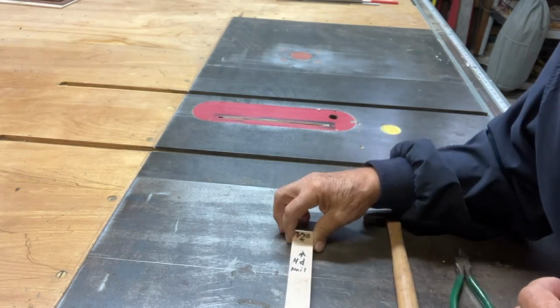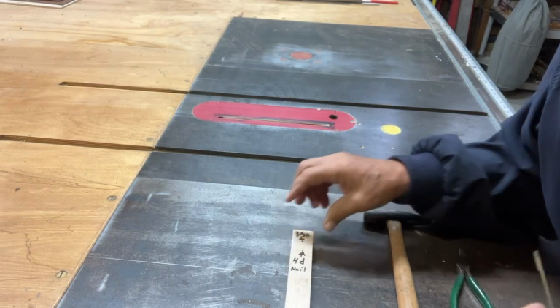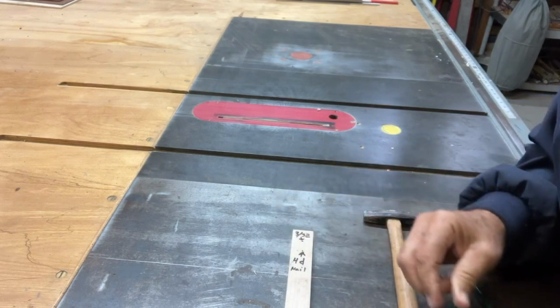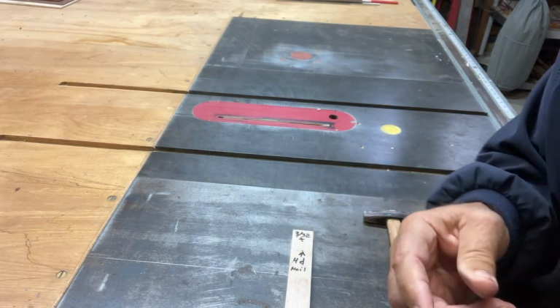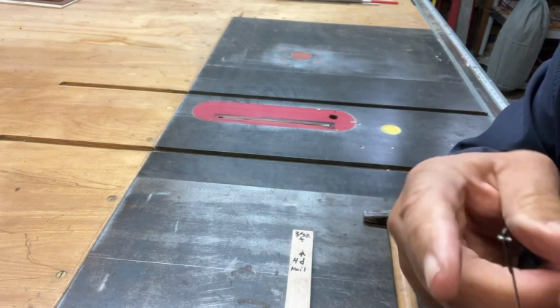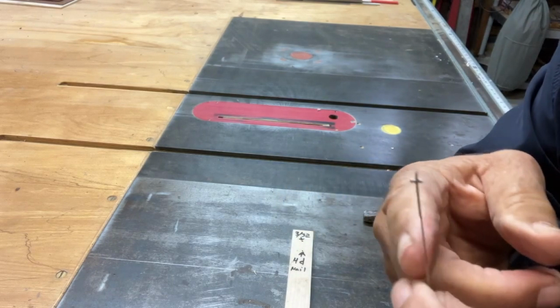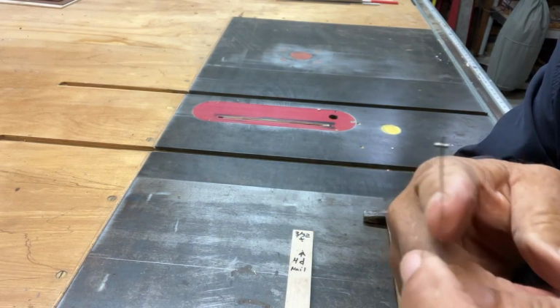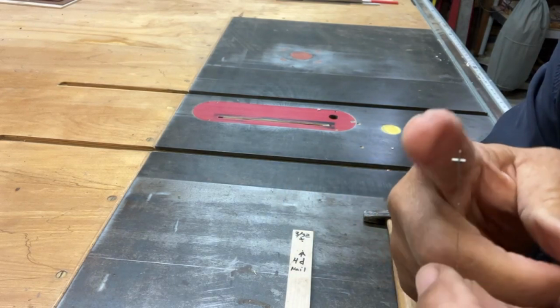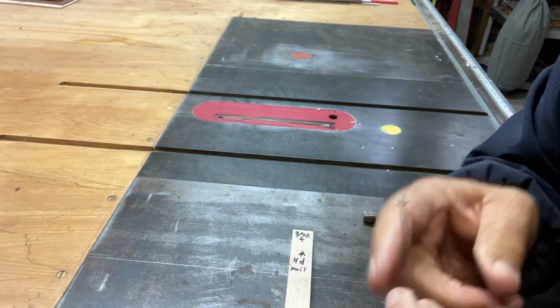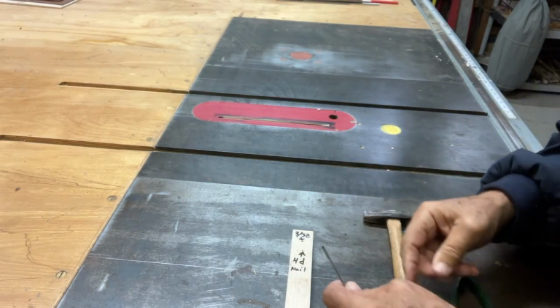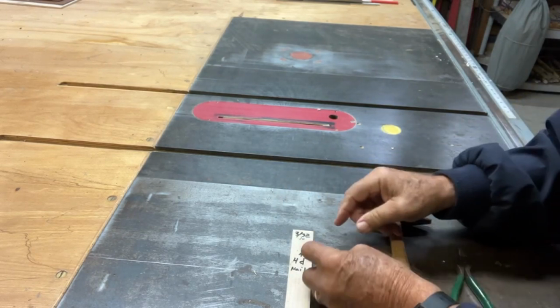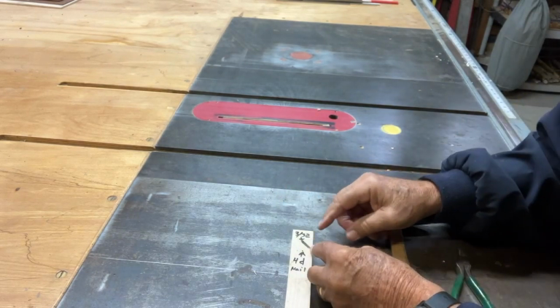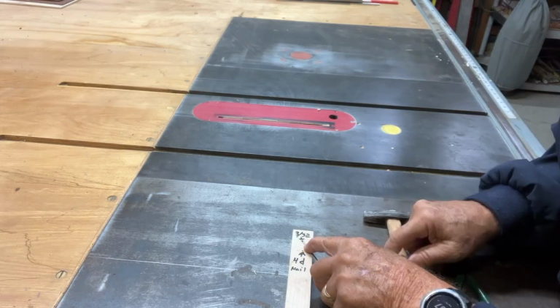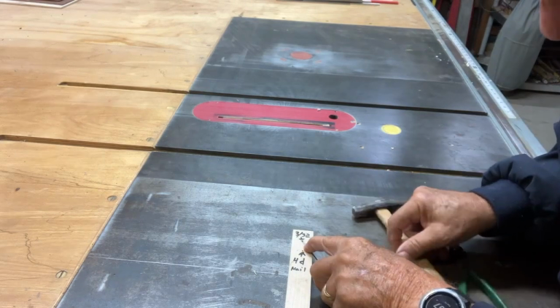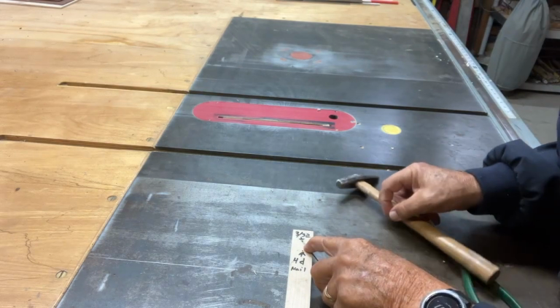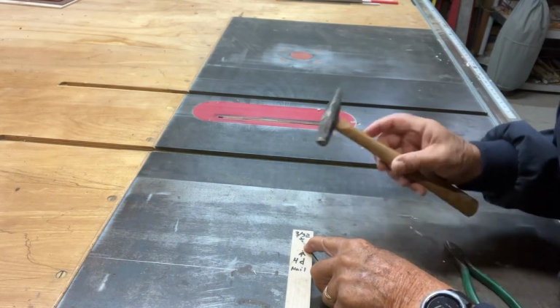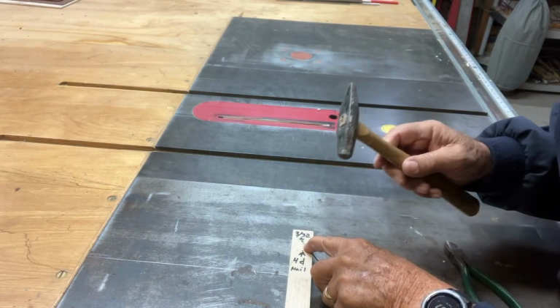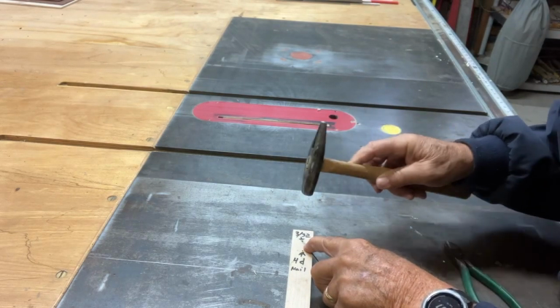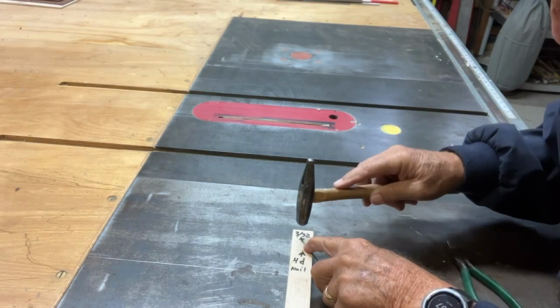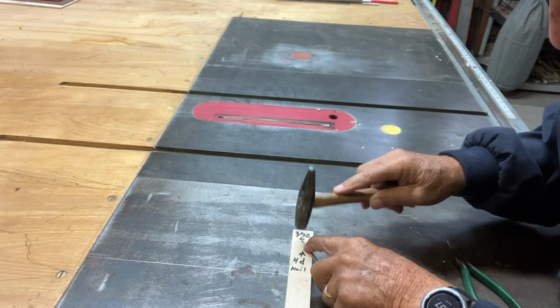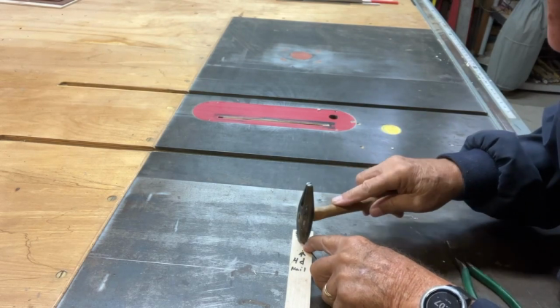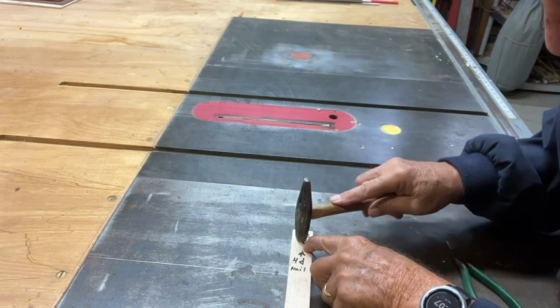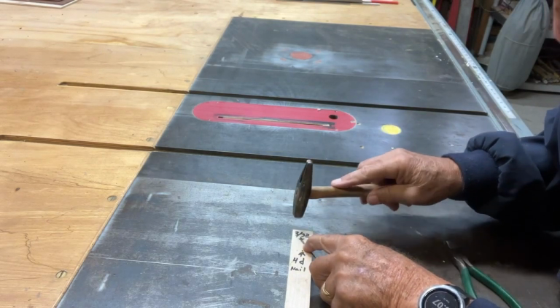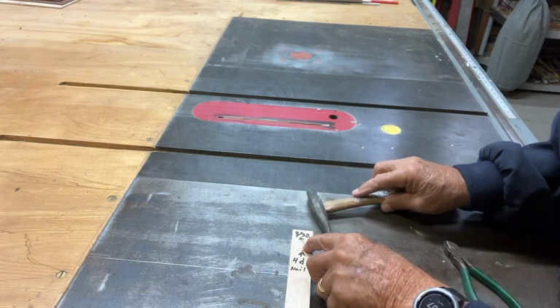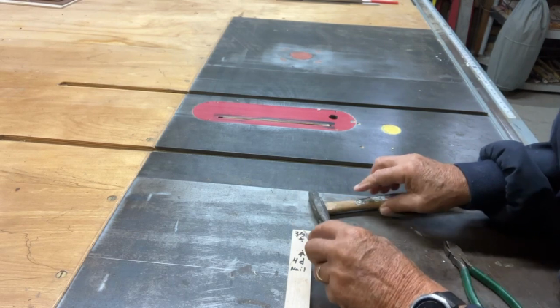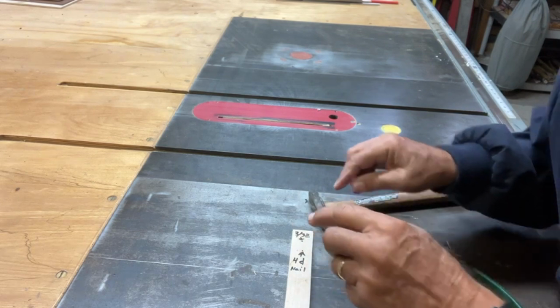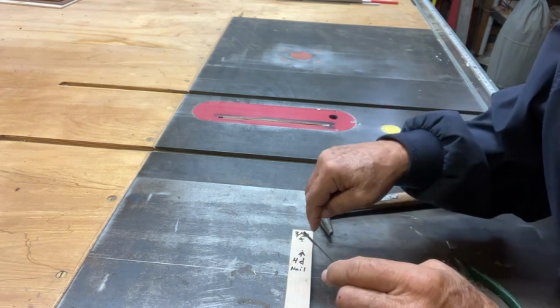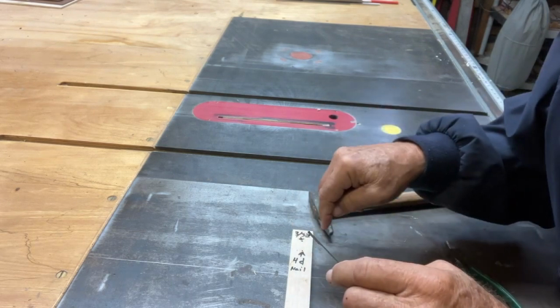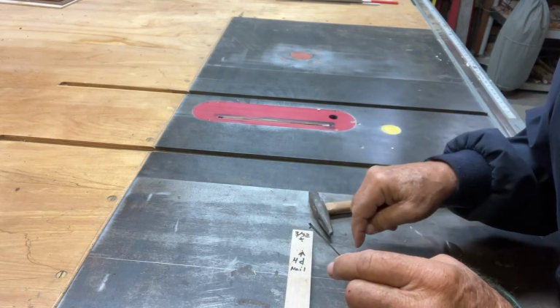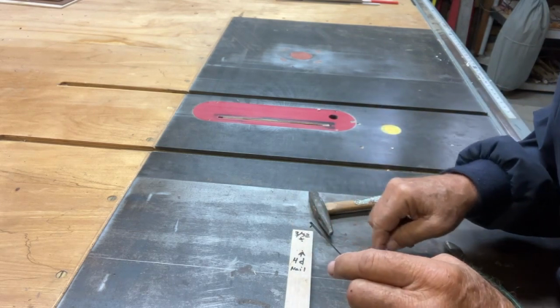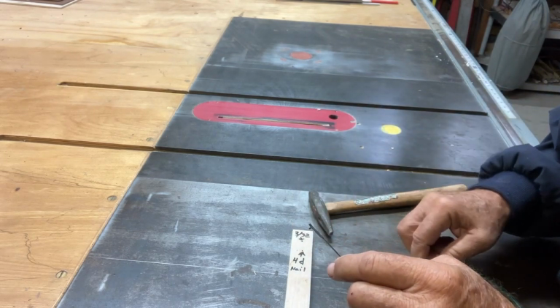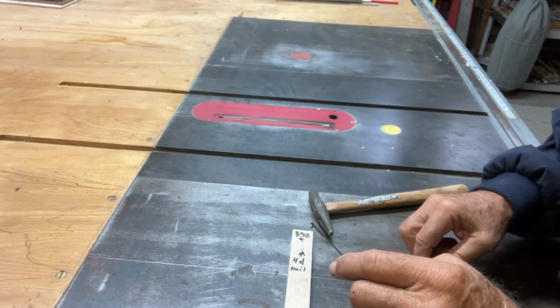It's really easy to do. You just take the pin and insert it in the hole. Once you have it in the hole, take a hammer and hit it down a couple times. You don't have to hit it very hard.